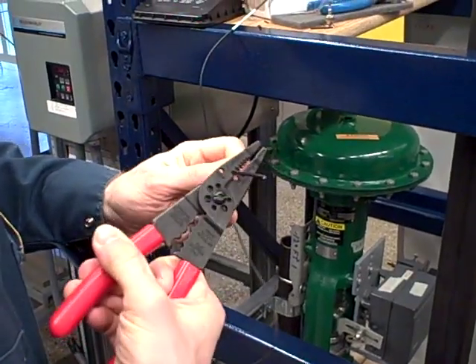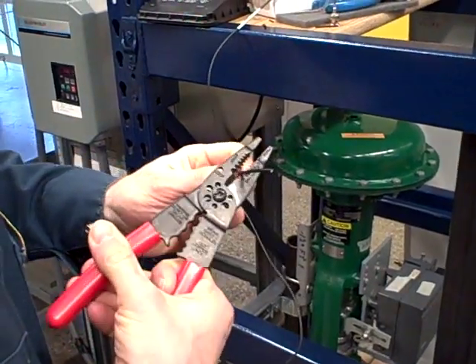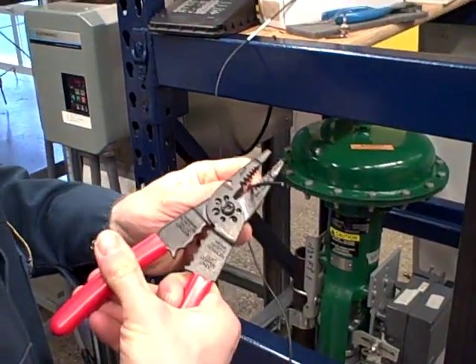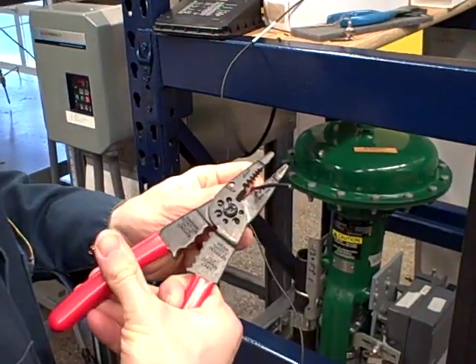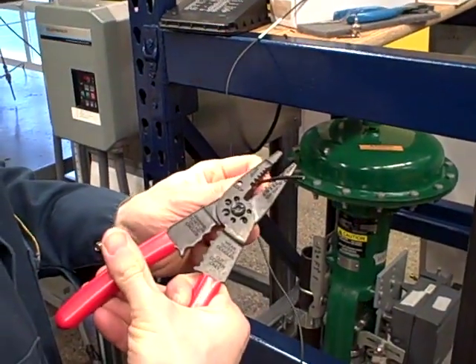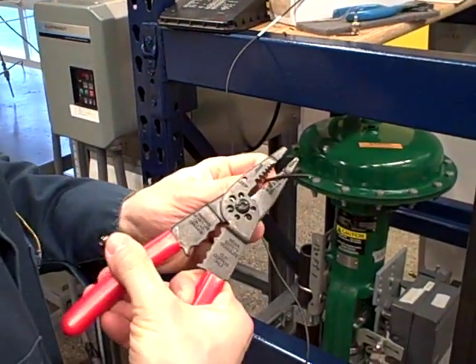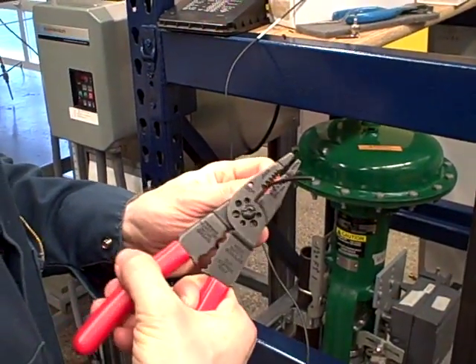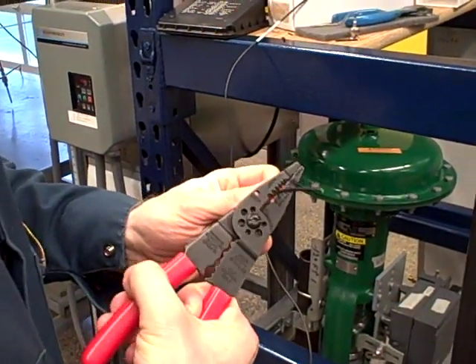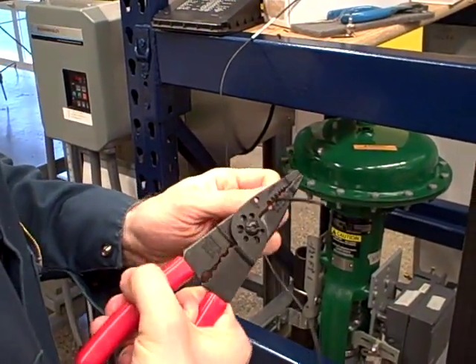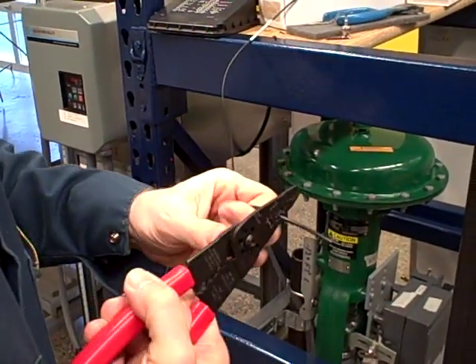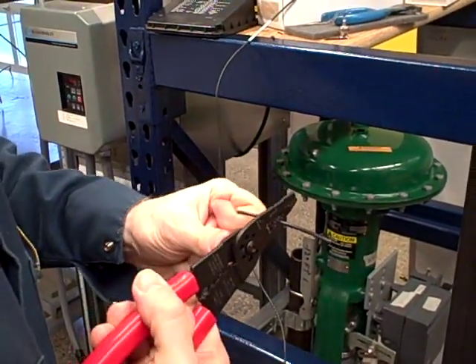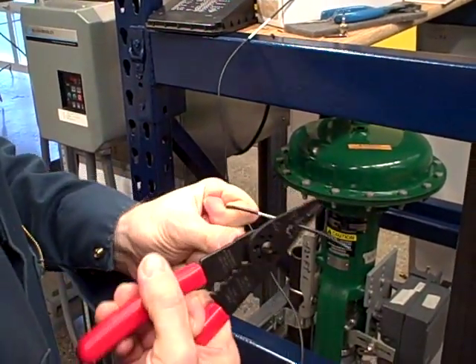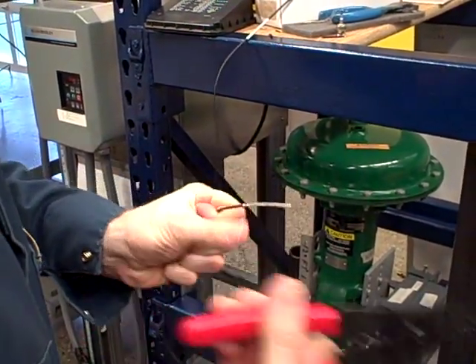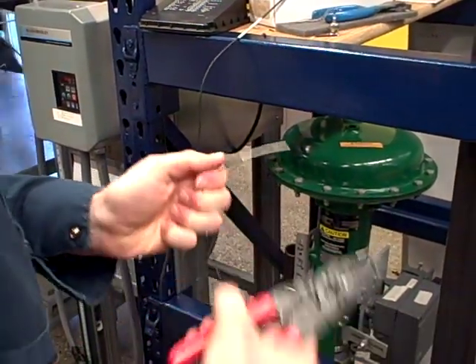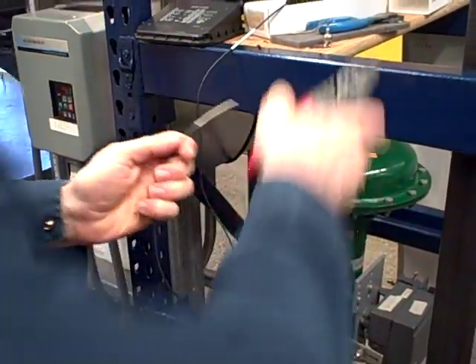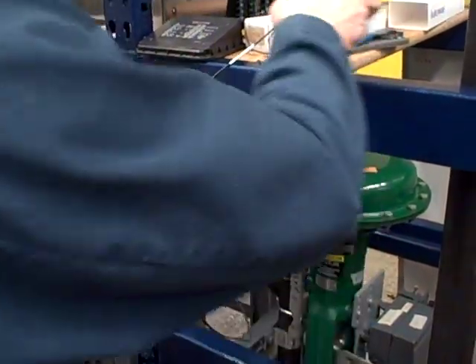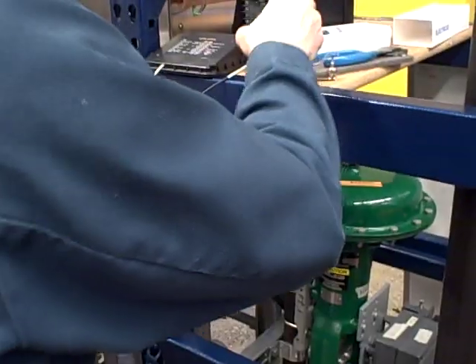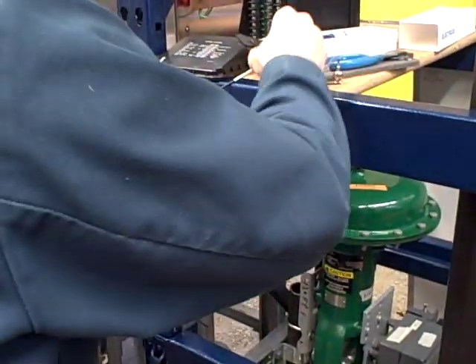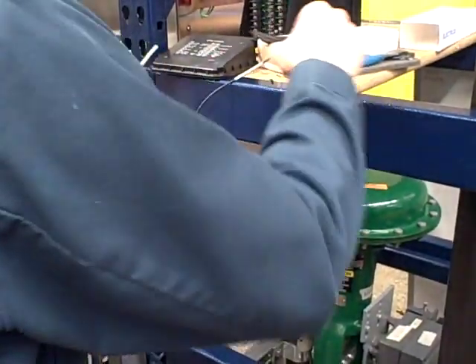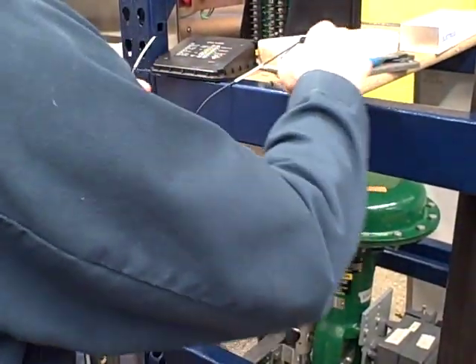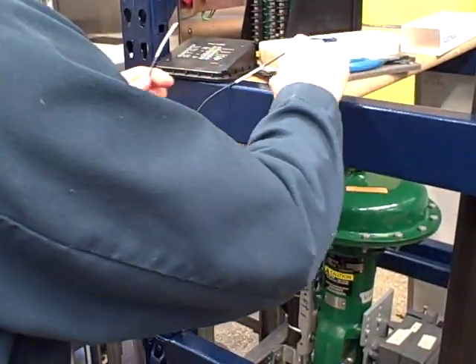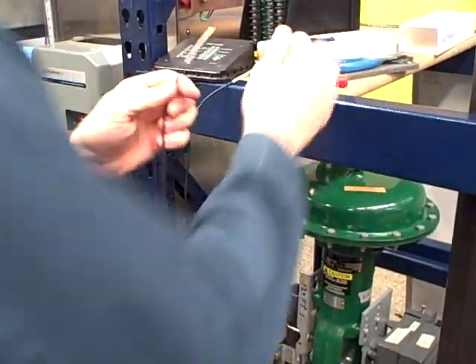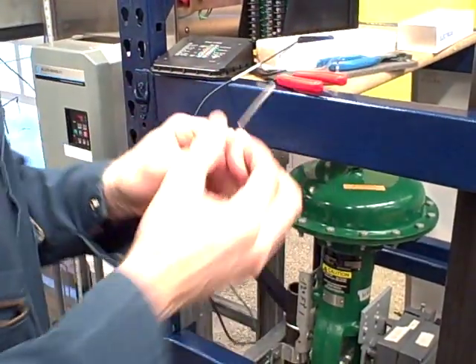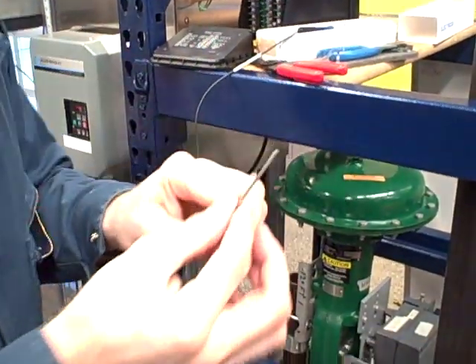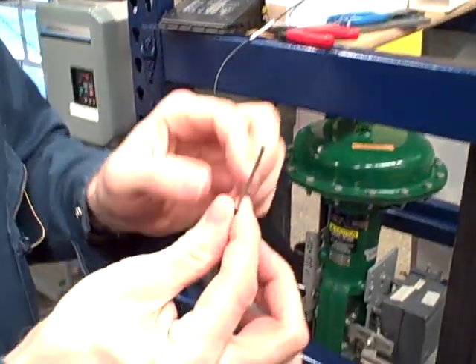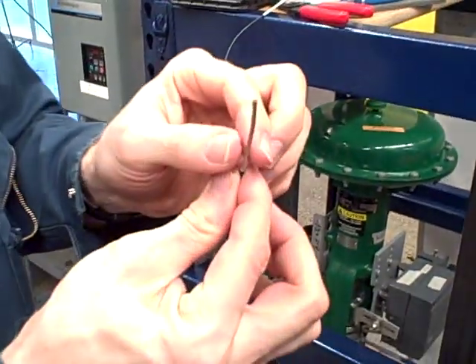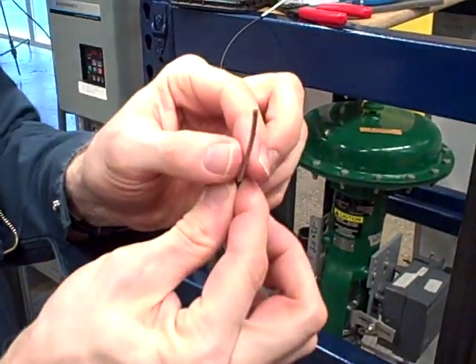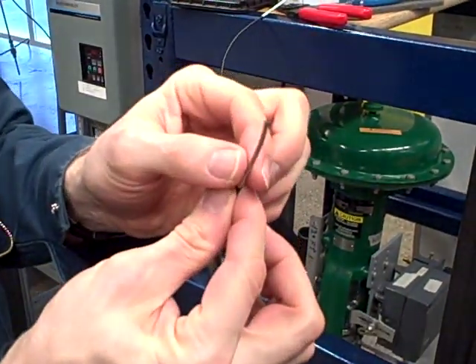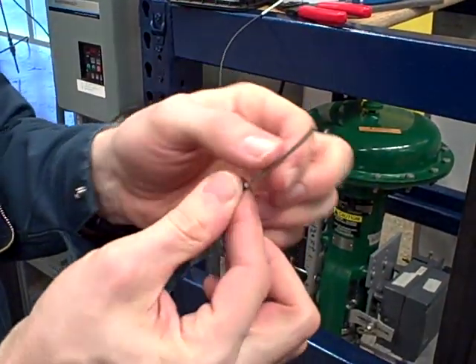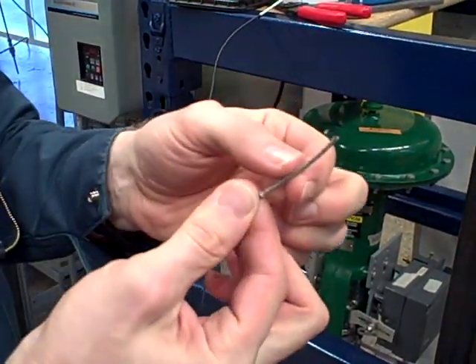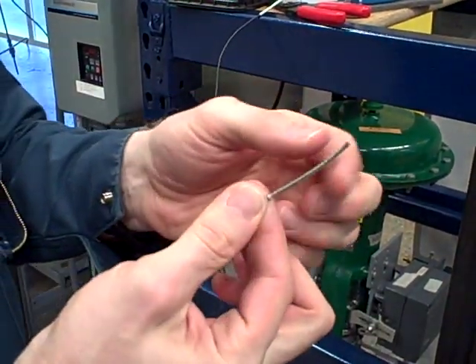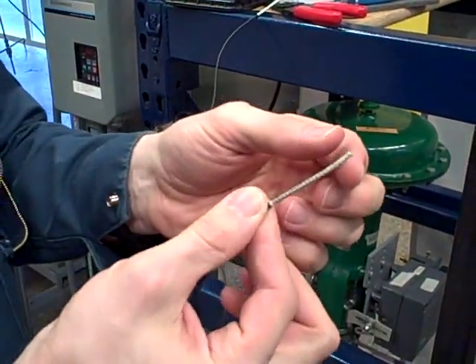What I'm going to show you here is a trick that's useful for separating coaxial cables, or for separating wires.